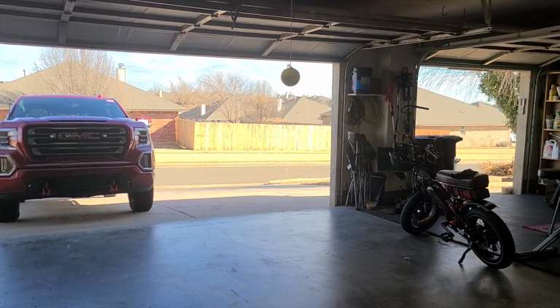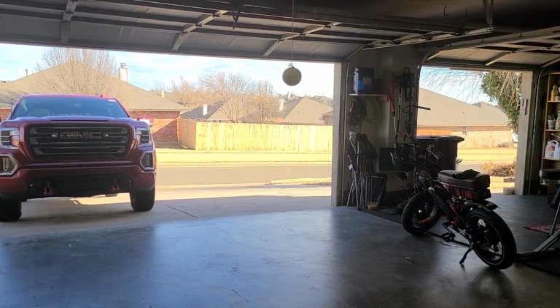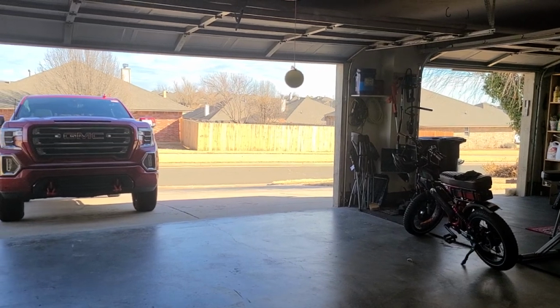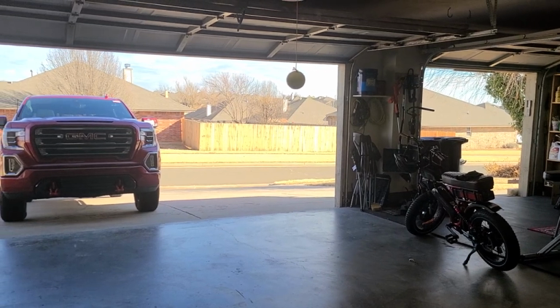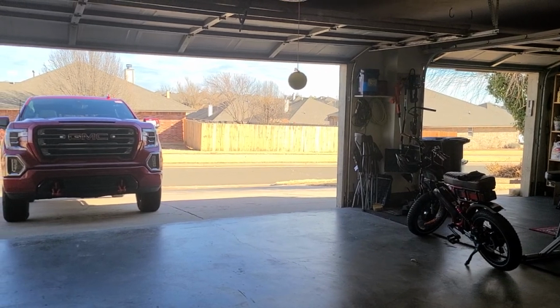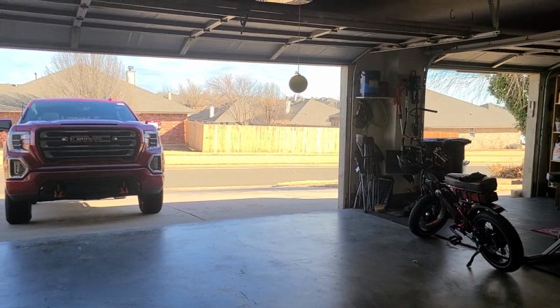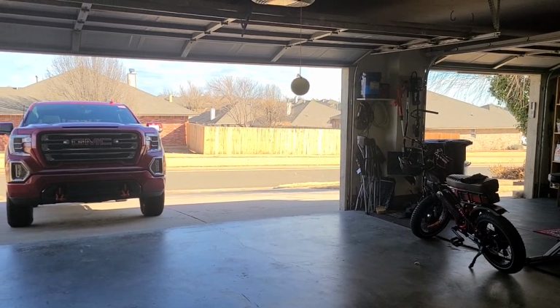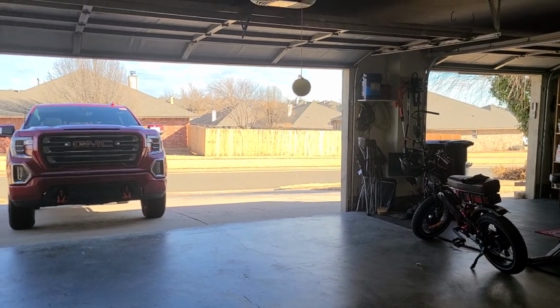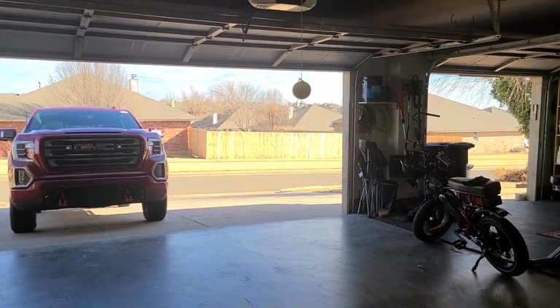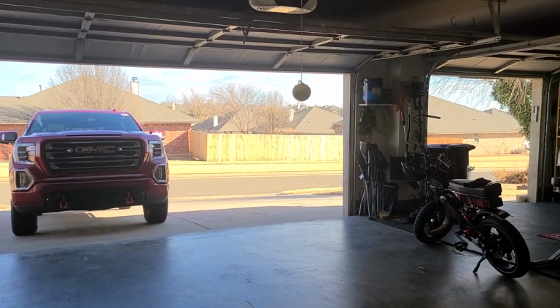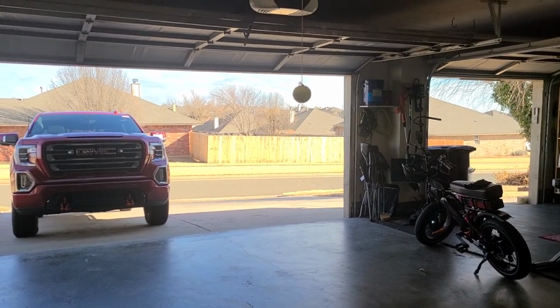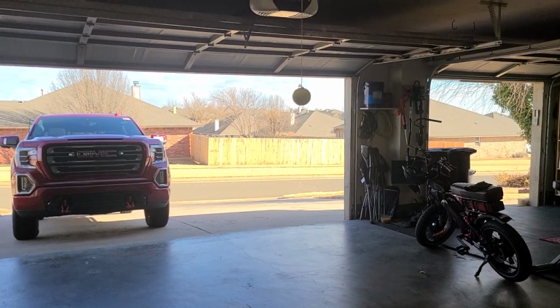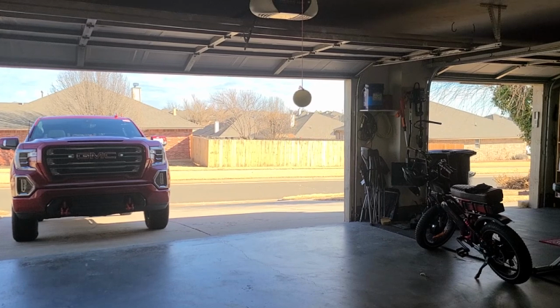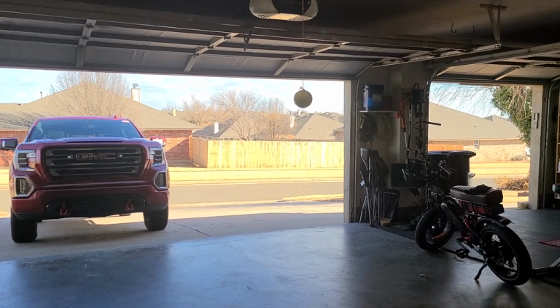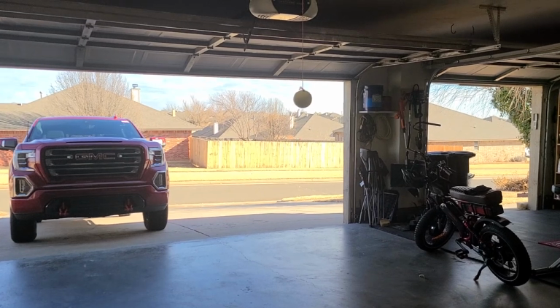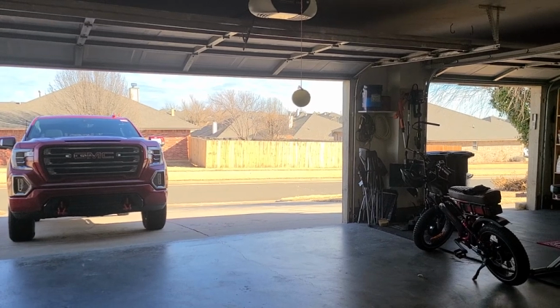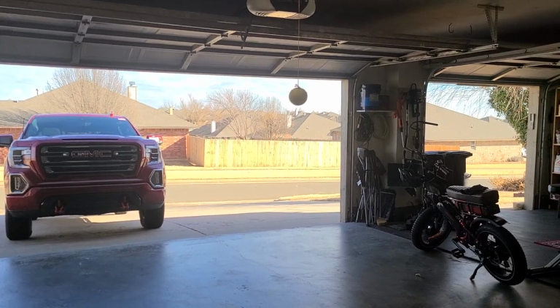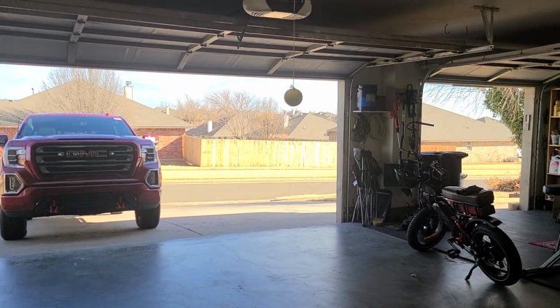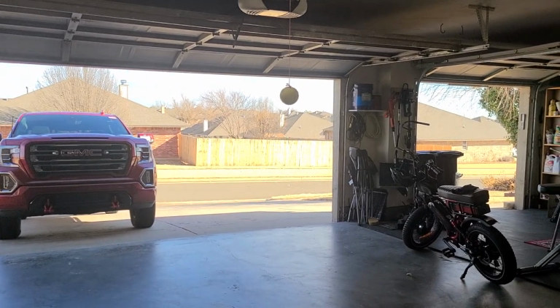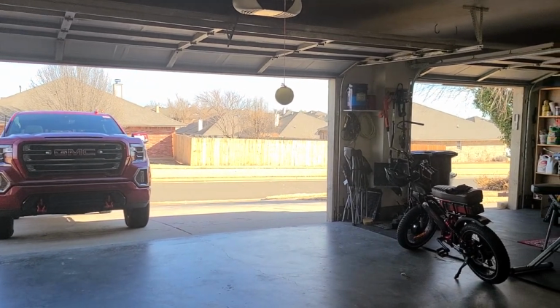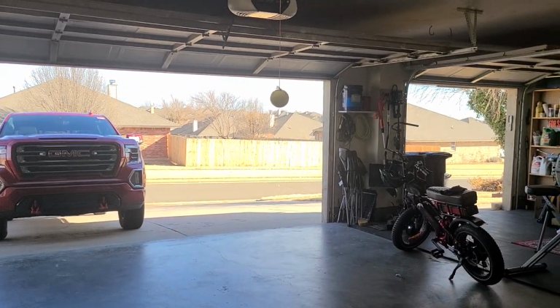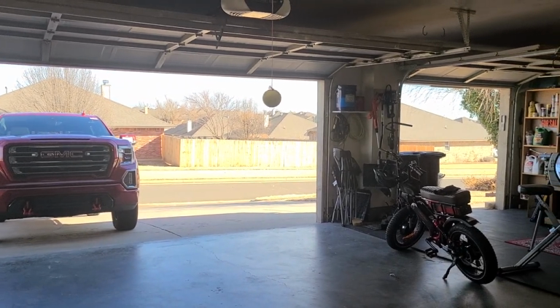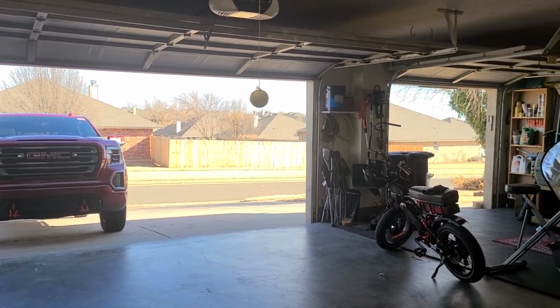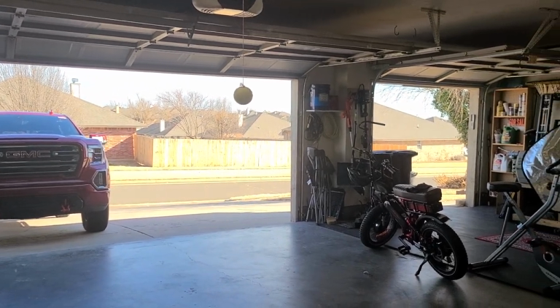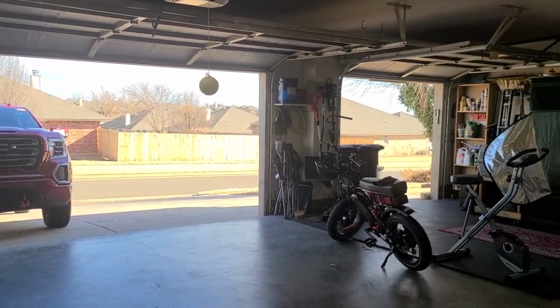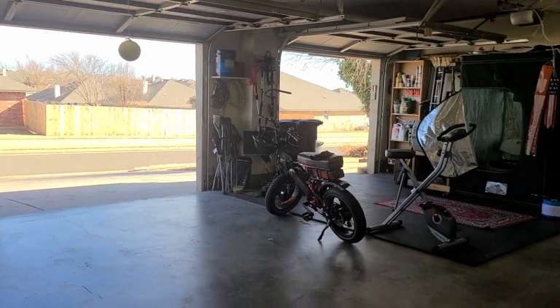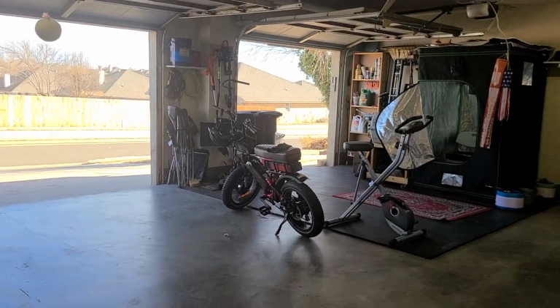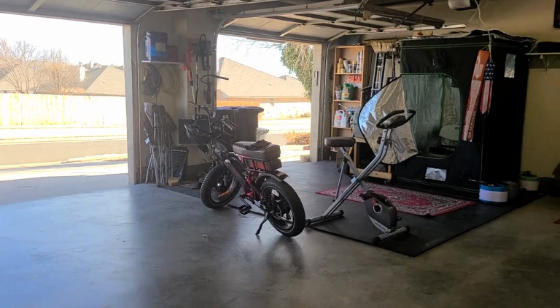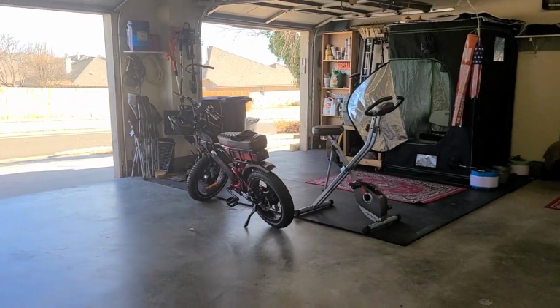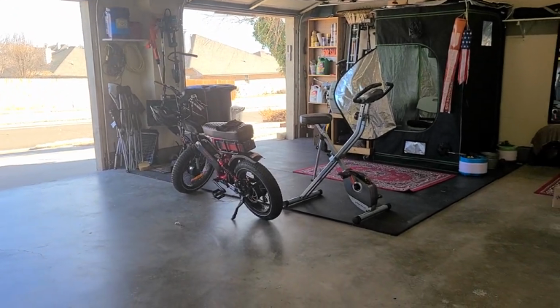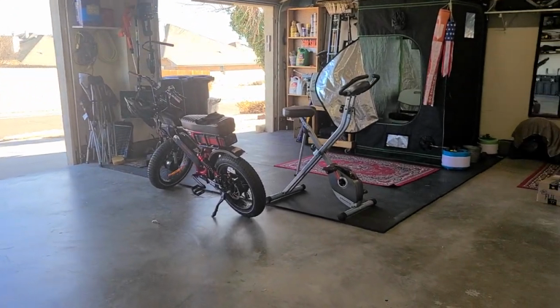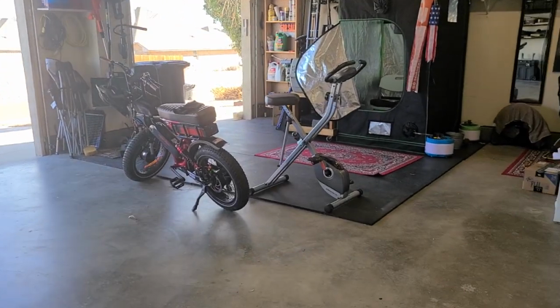Working on a very stupid beautiful 66 degree day here in Oklahoma. It's supposed to get really, really cold here in the next couple of days, might have to take the bike out for a ride.